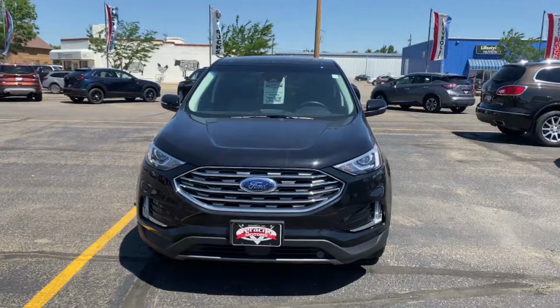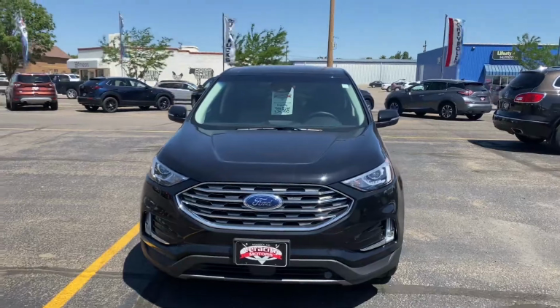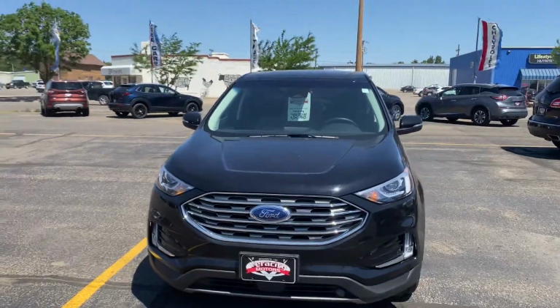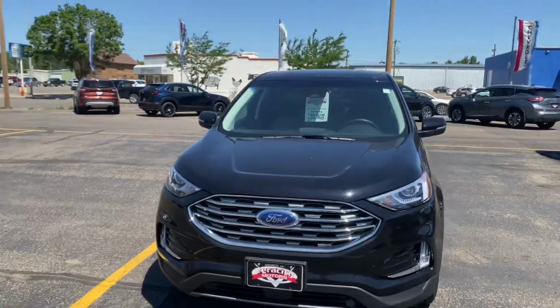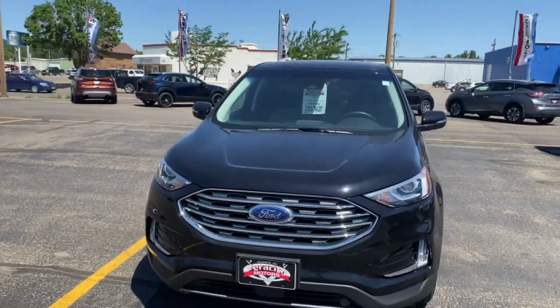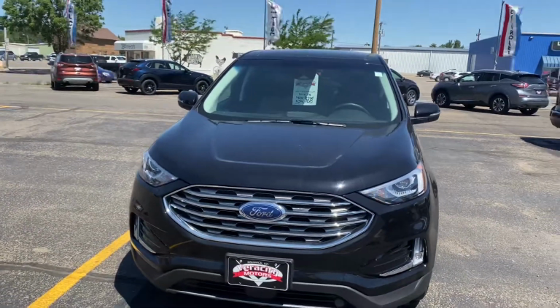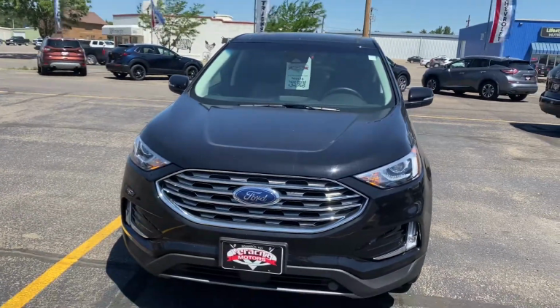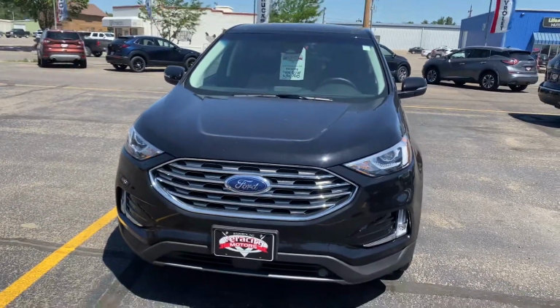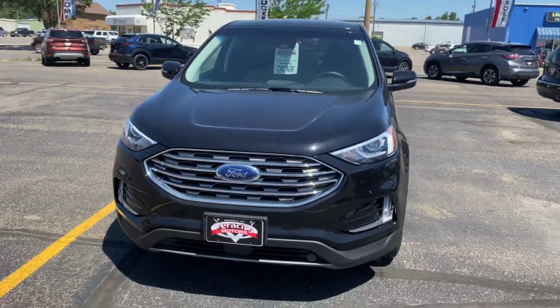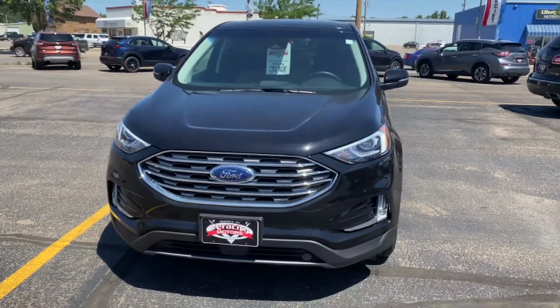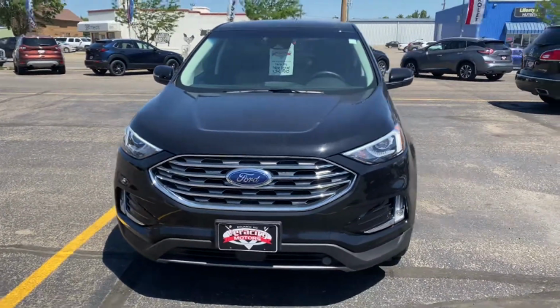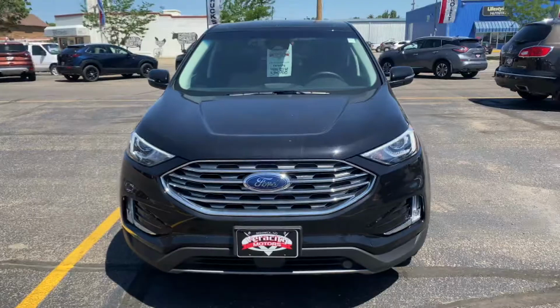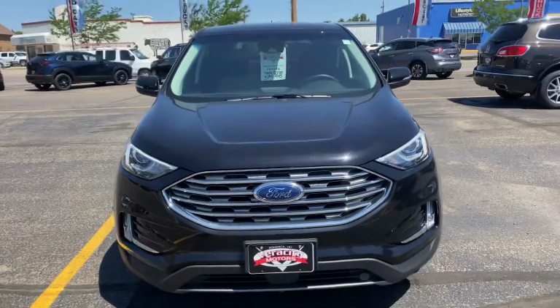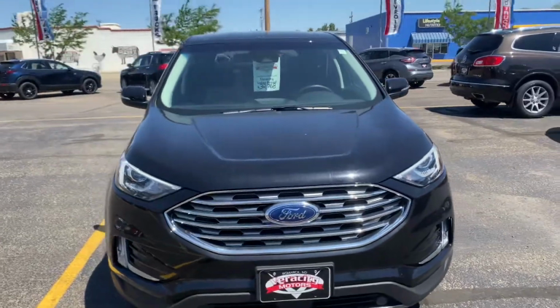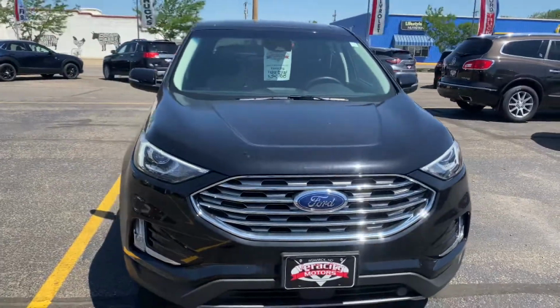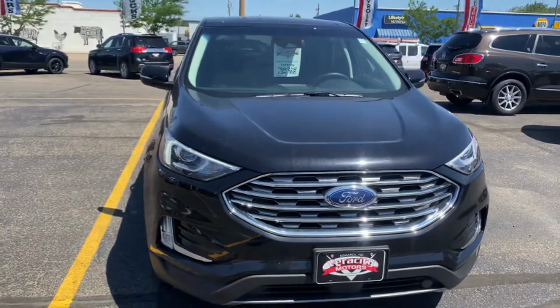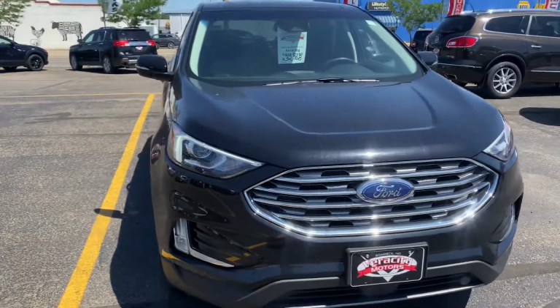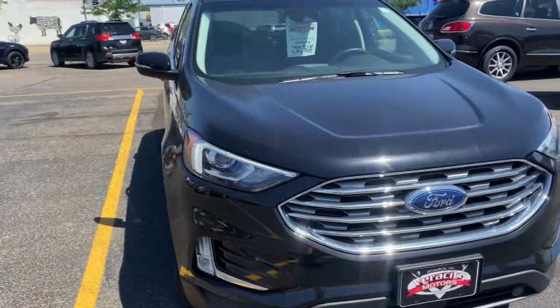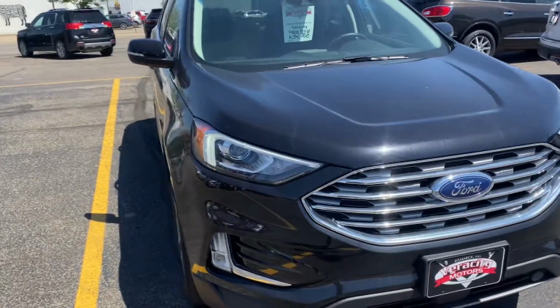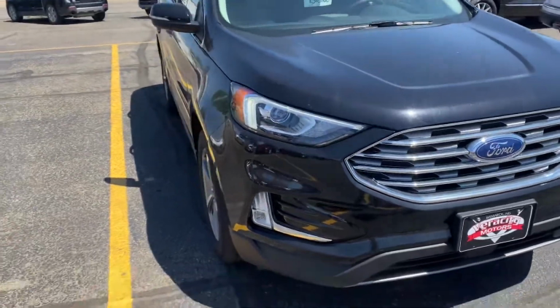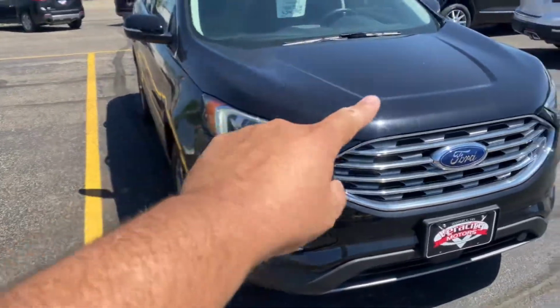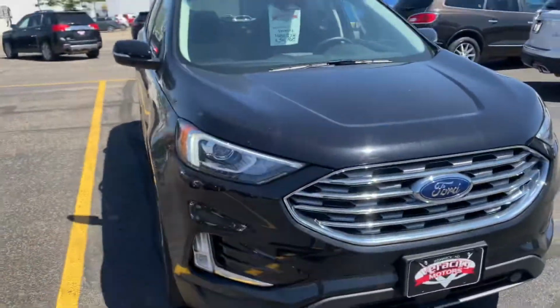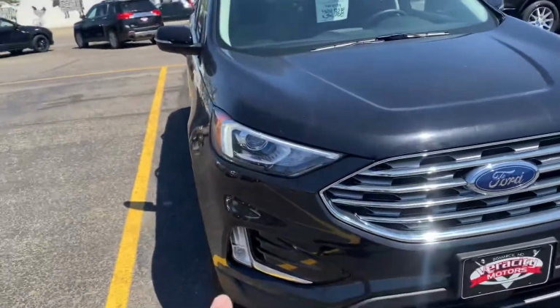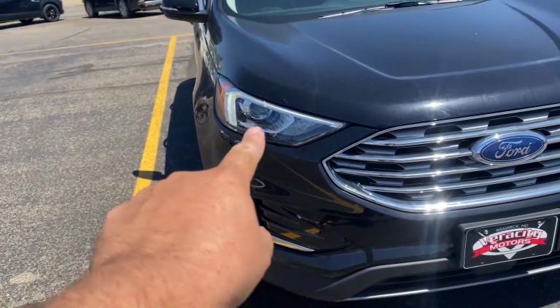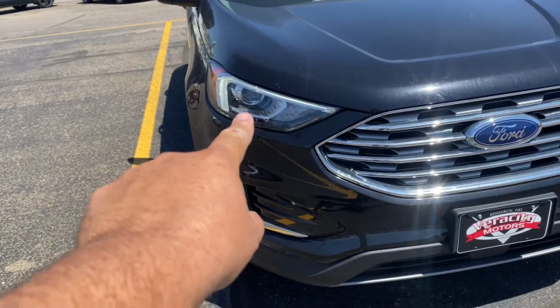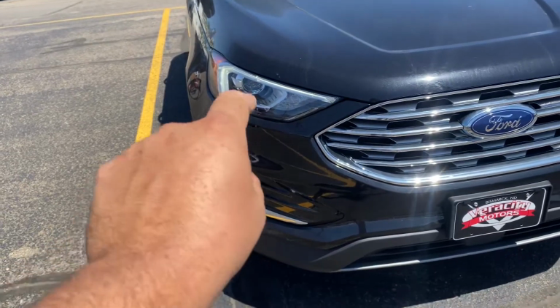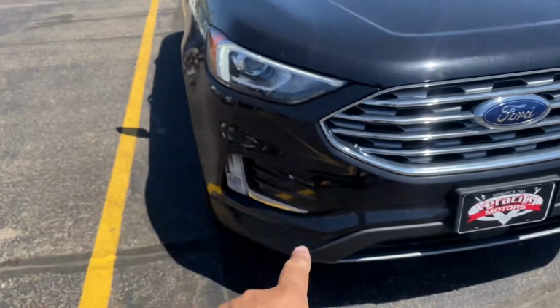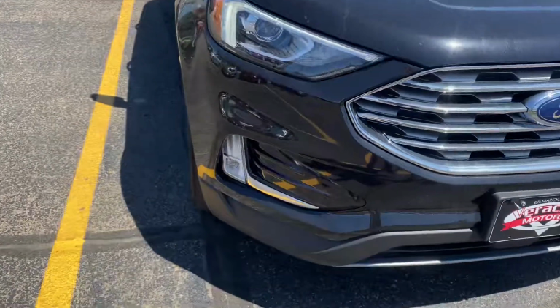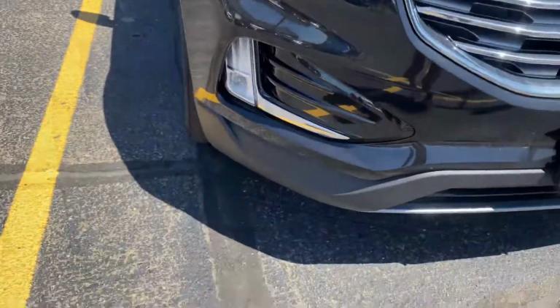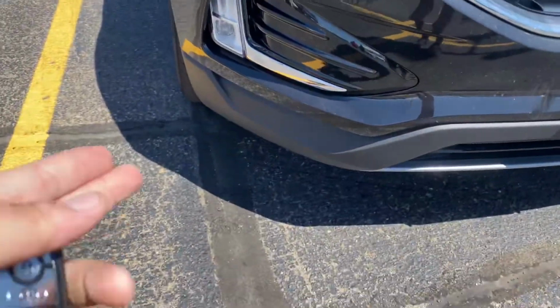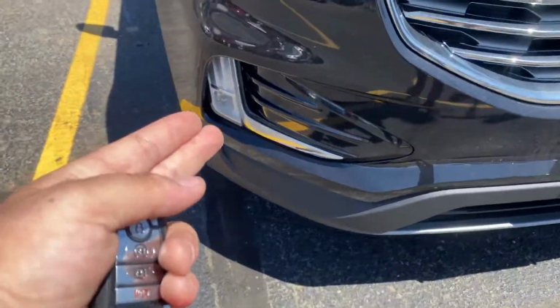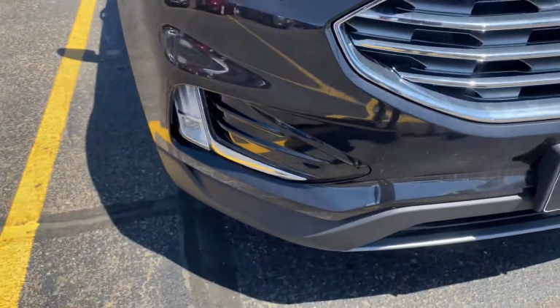Here we have our 2020 Ford Edge SEL, equipped with remote start. We're going to have the daytime running lights, halogen headlights, as well as fog lamps down there.